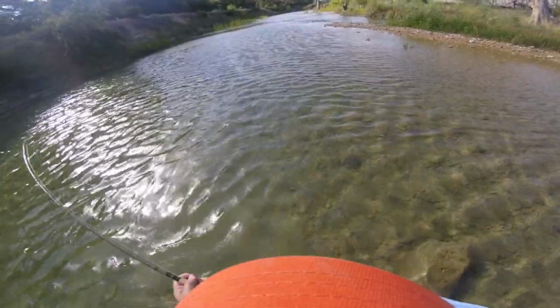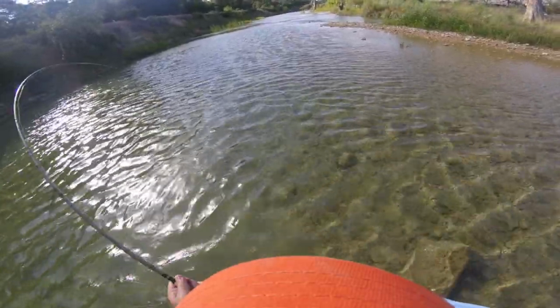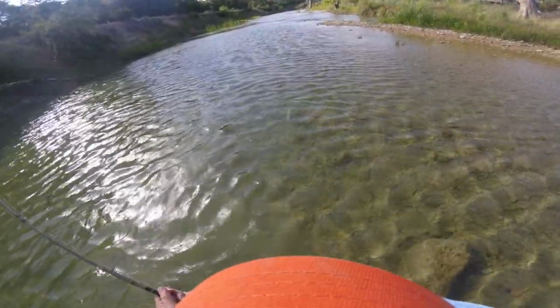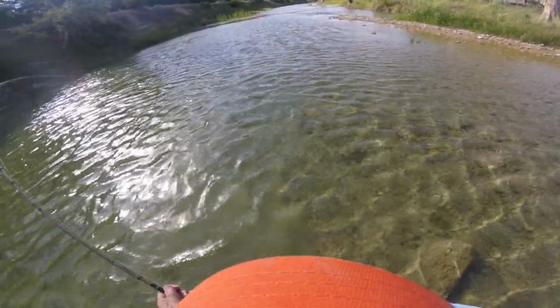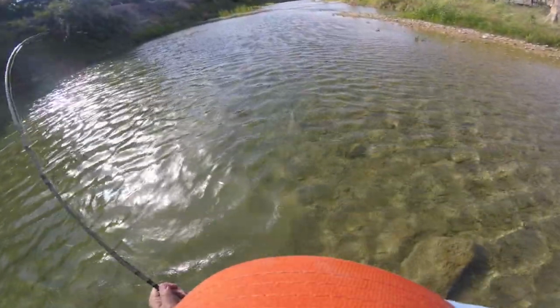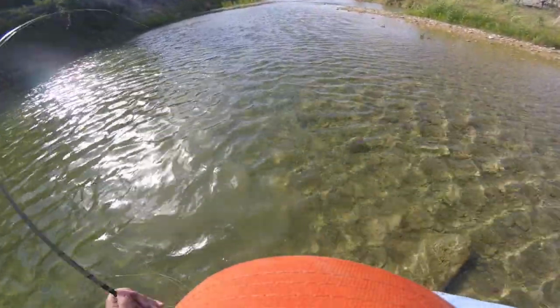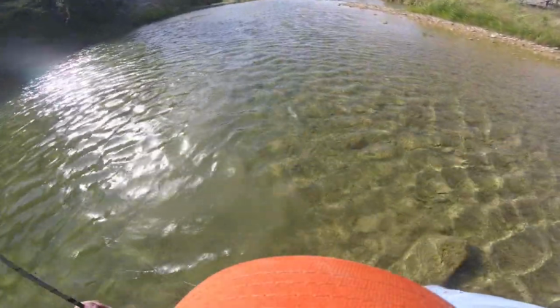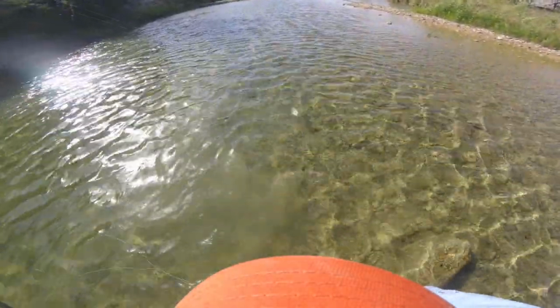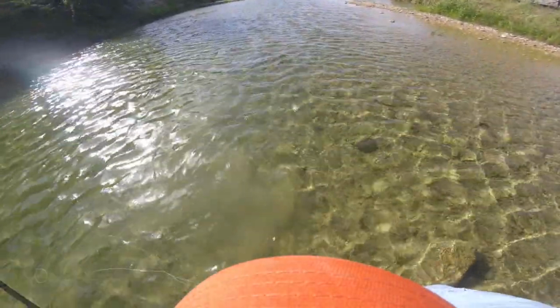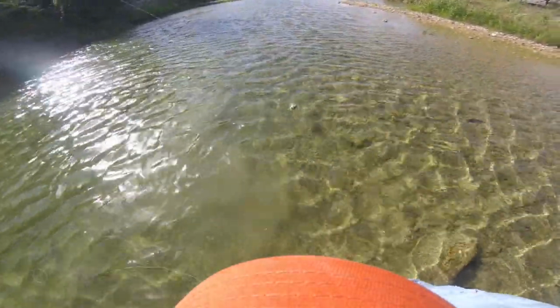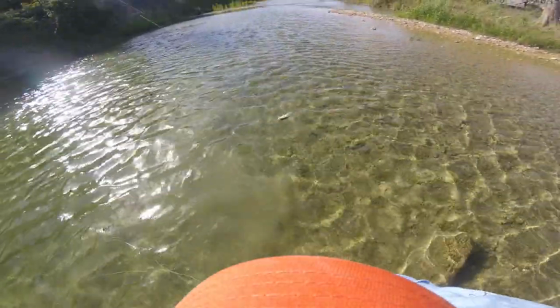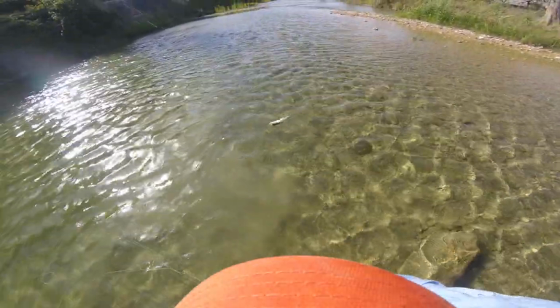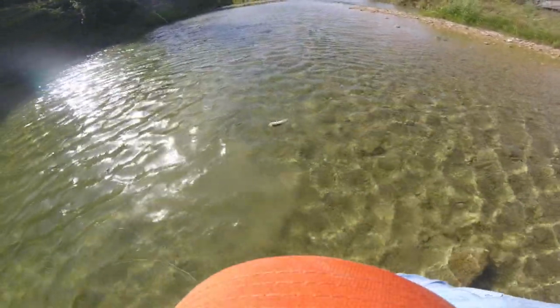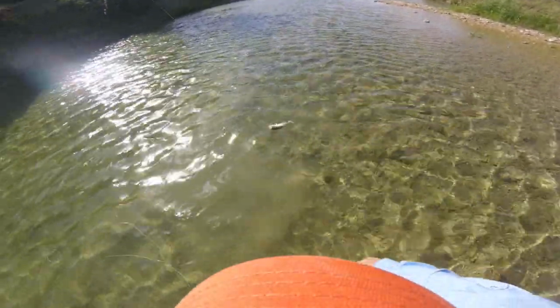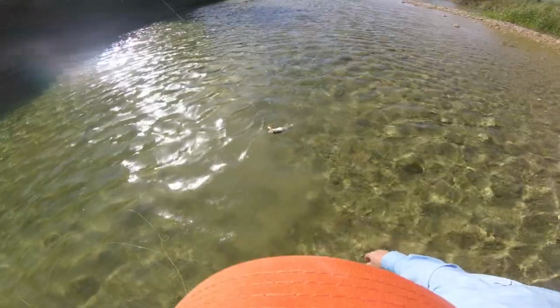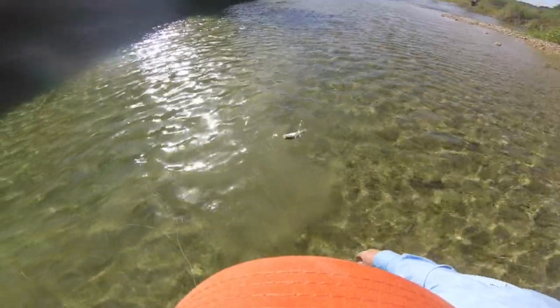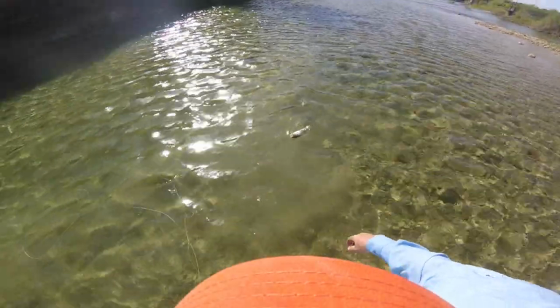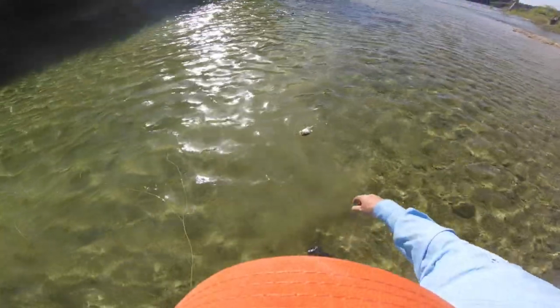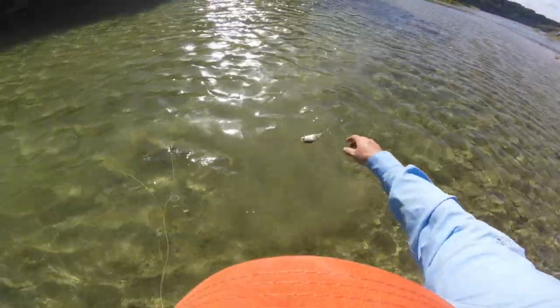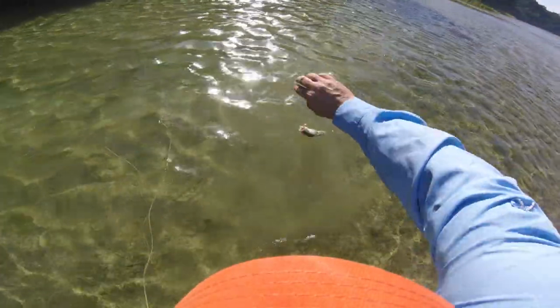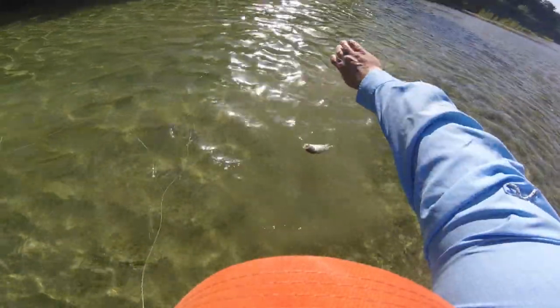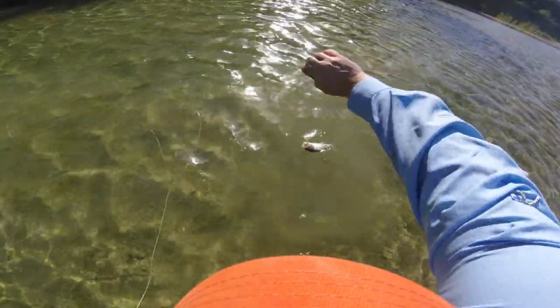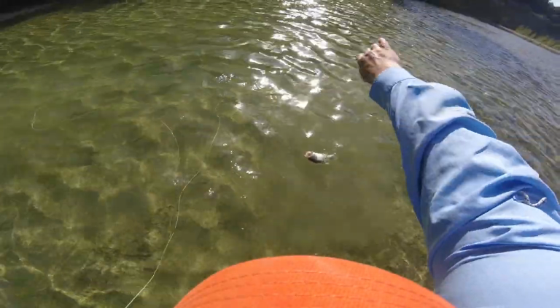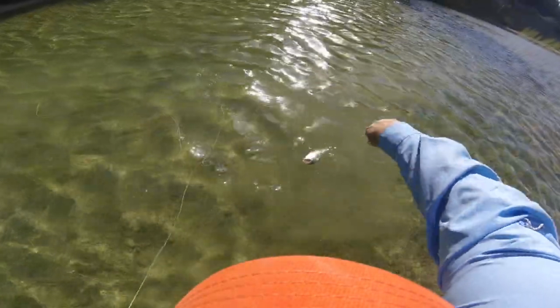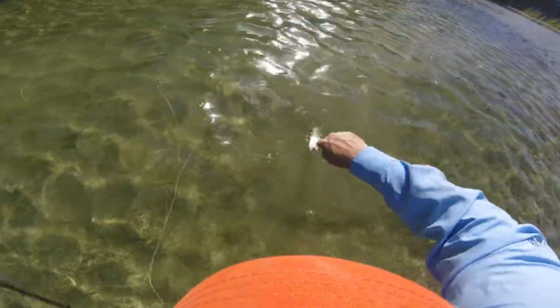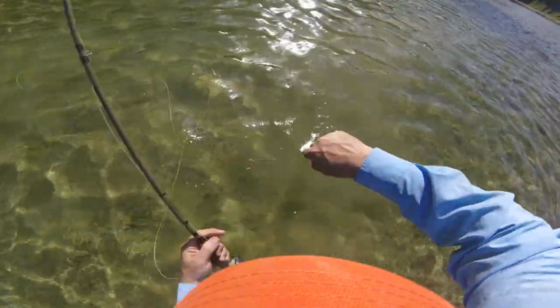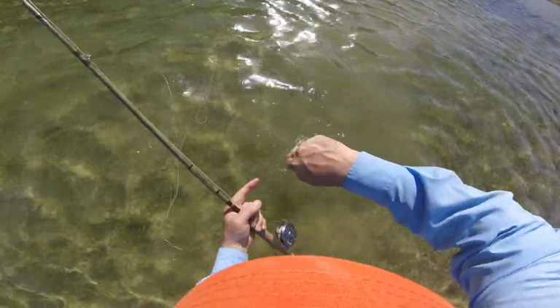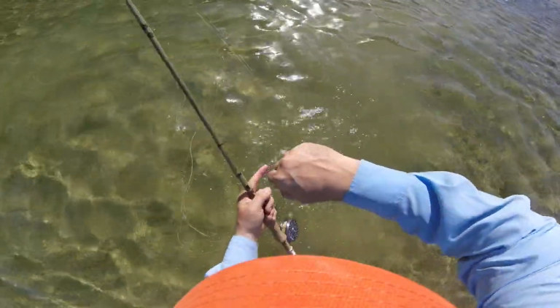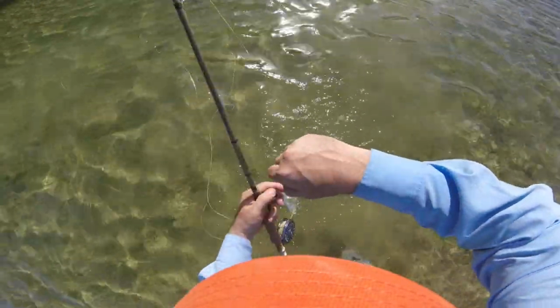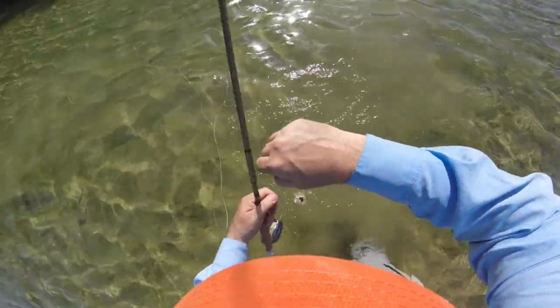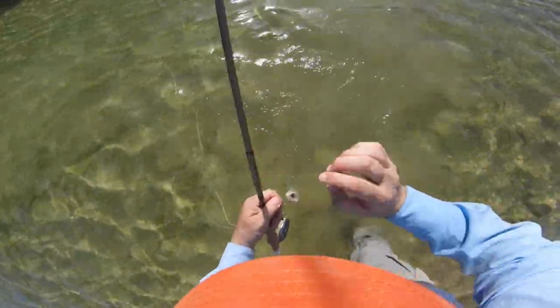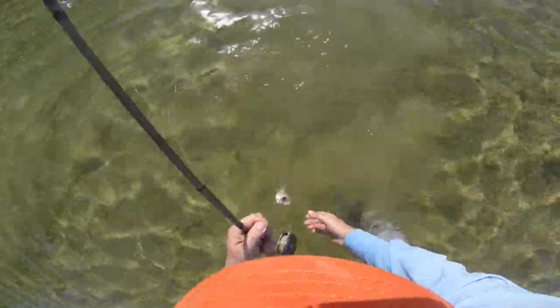That's a big Guad. No, it's a largemouth. It's a largemouth.